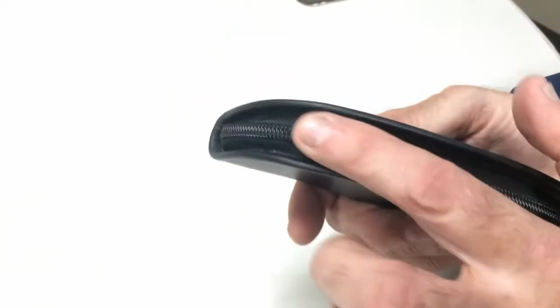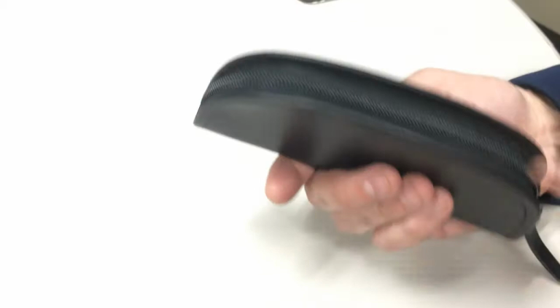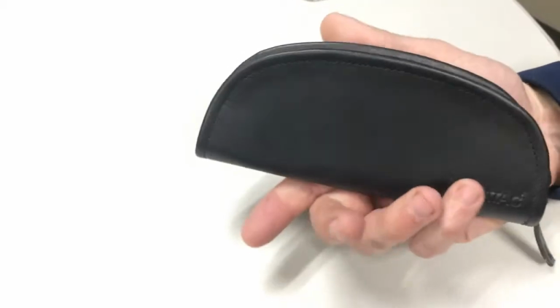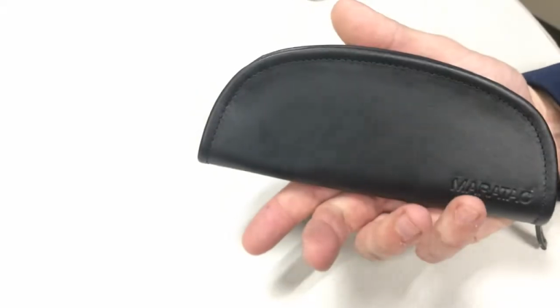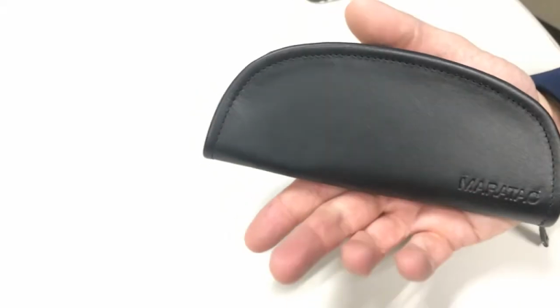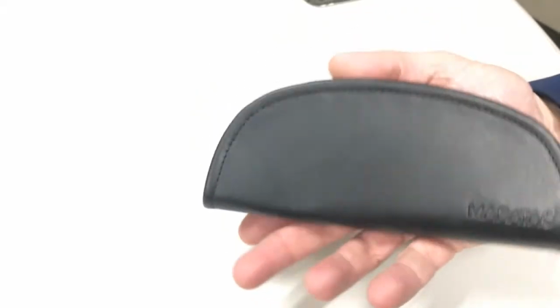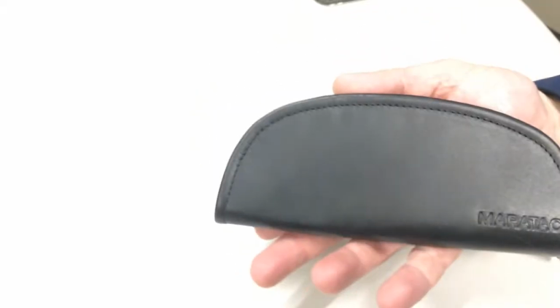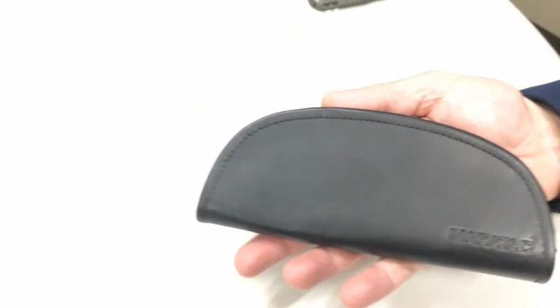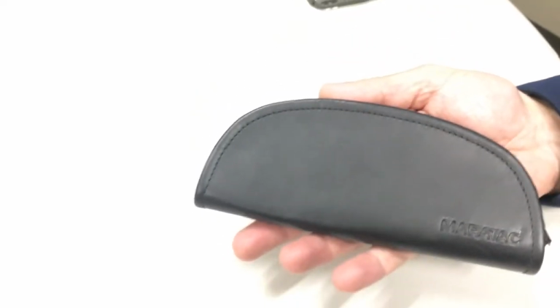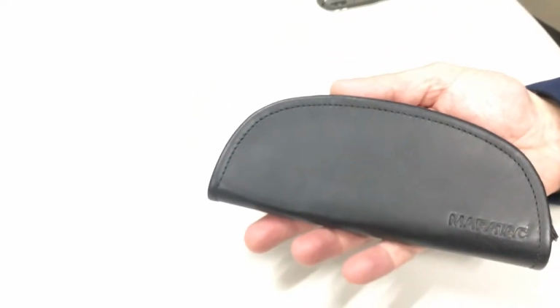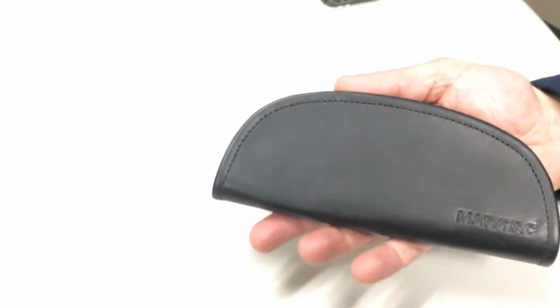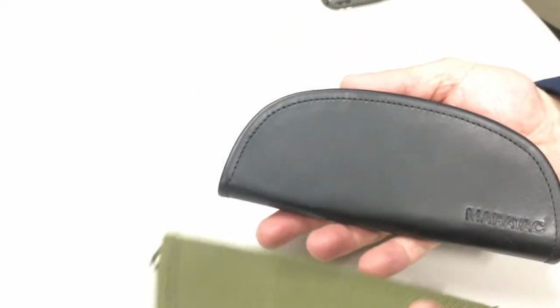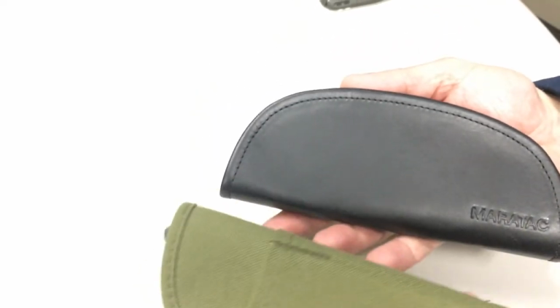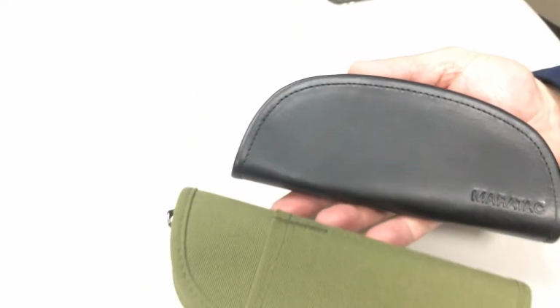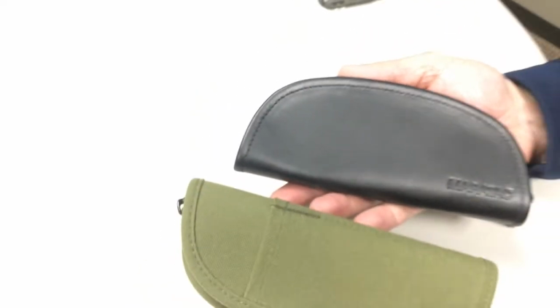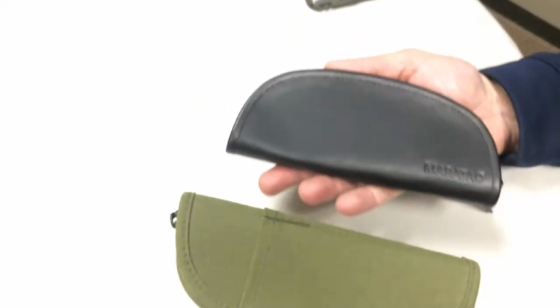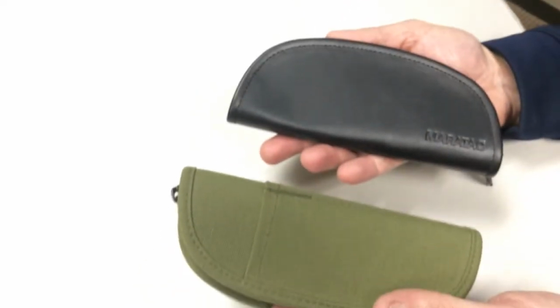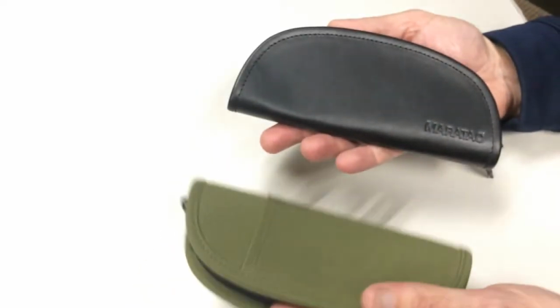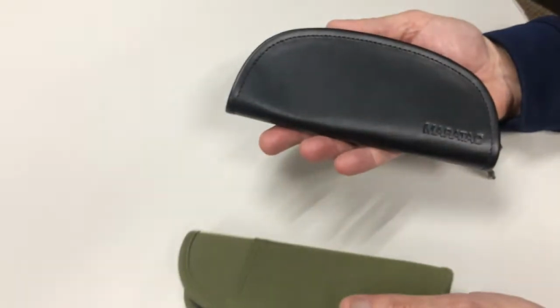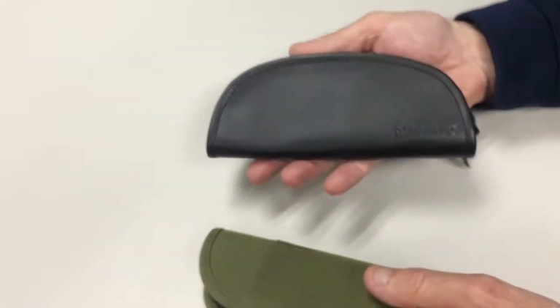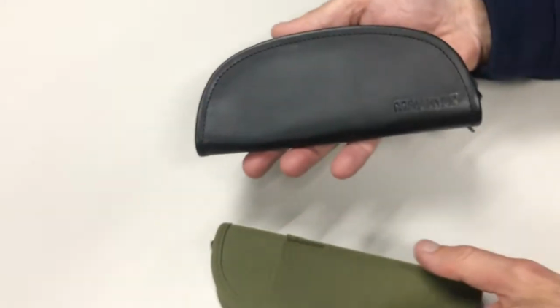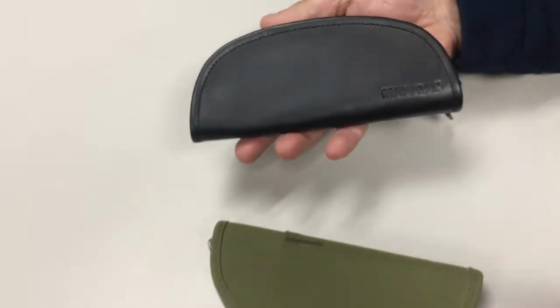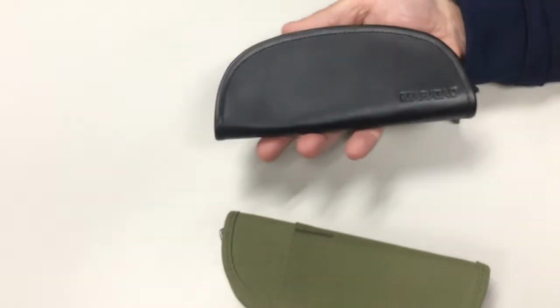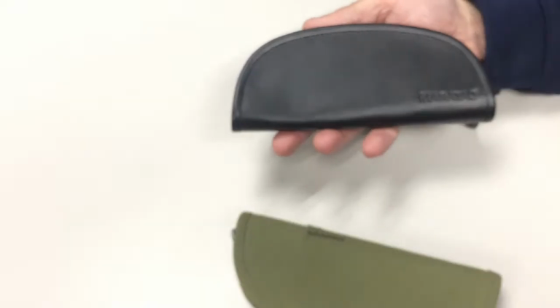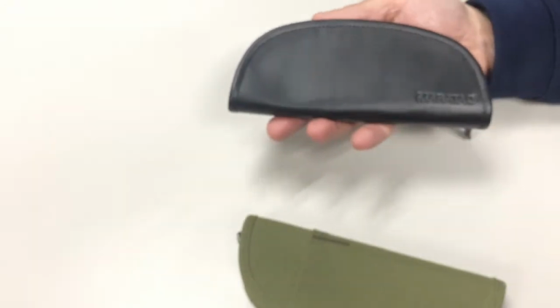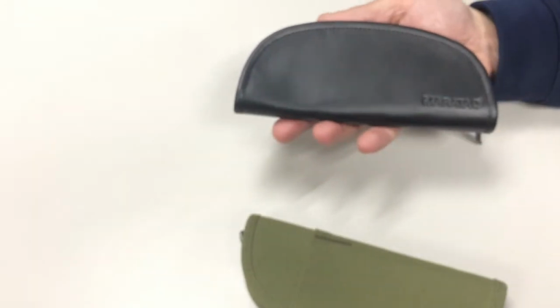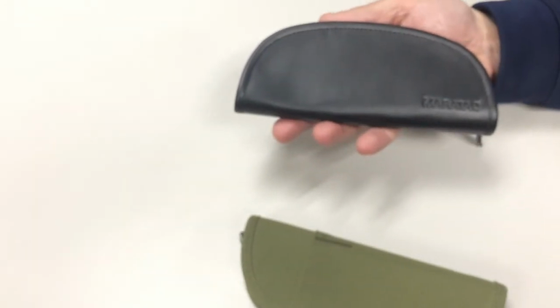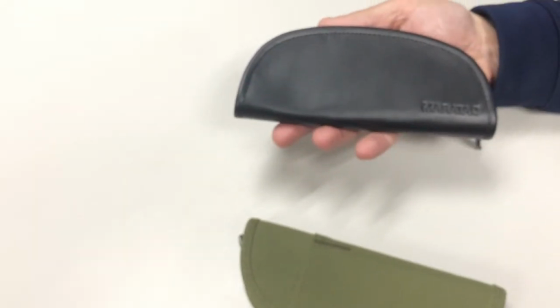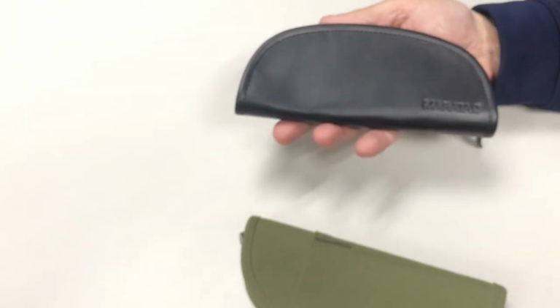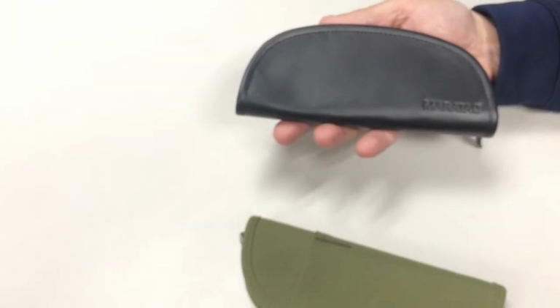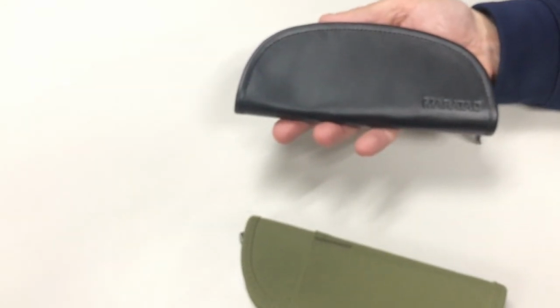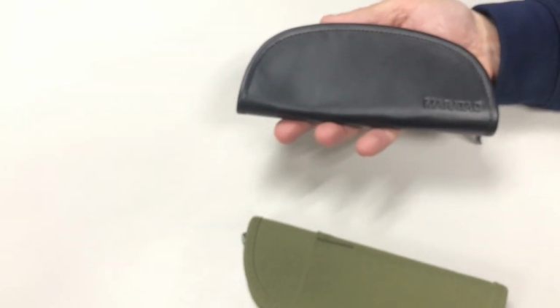So there it is — the thousand denier Cordura and the leather Pickpocket. Awesome, thank you.